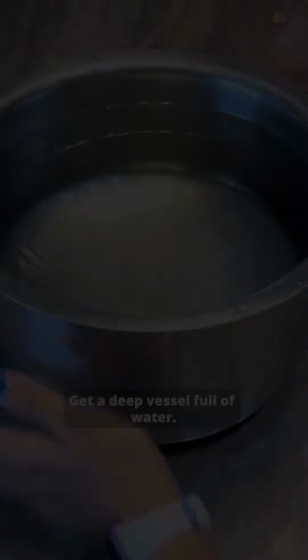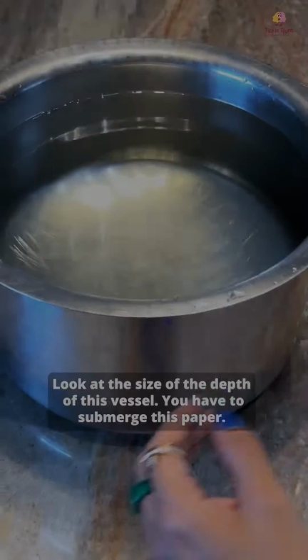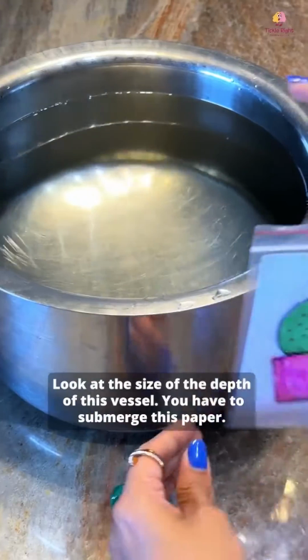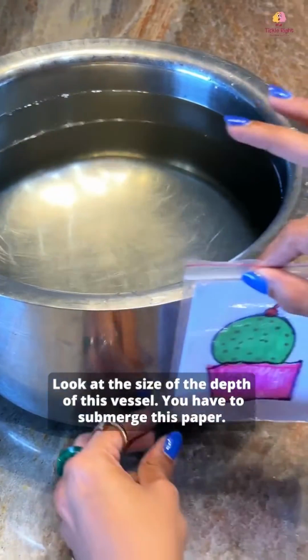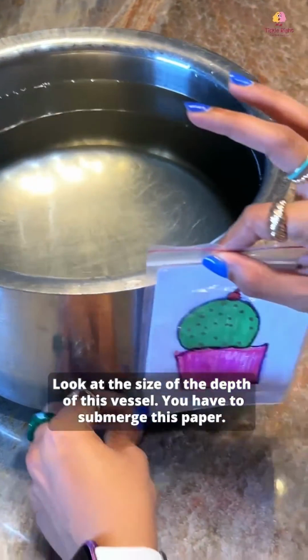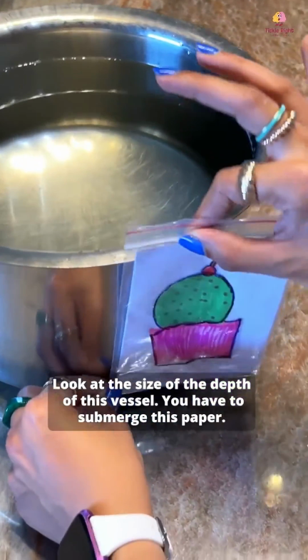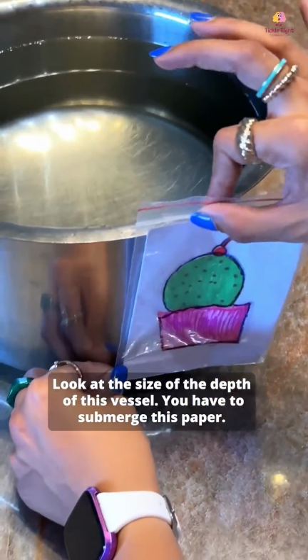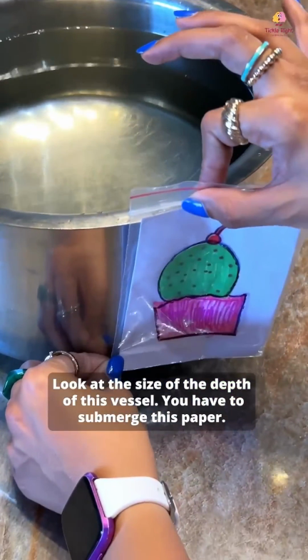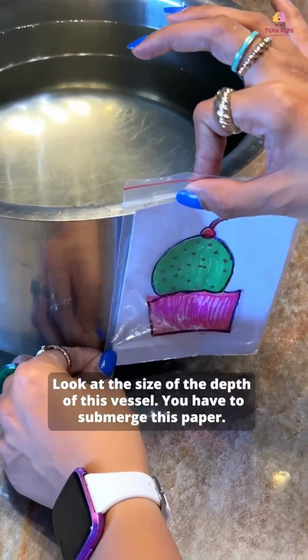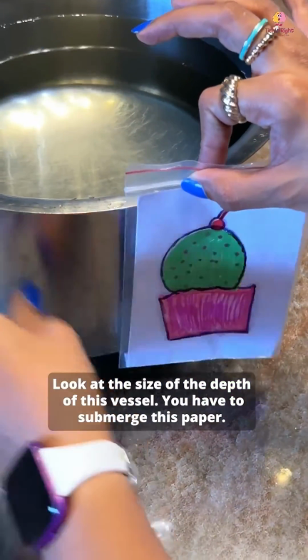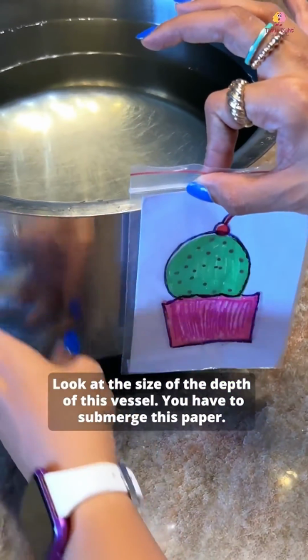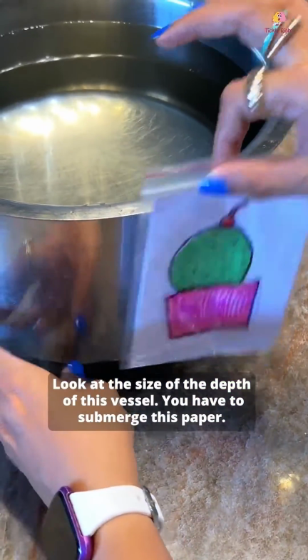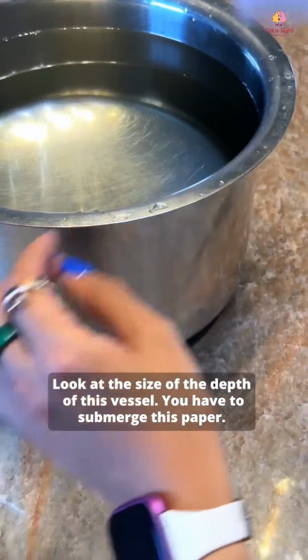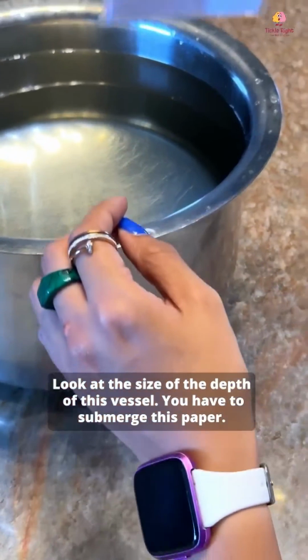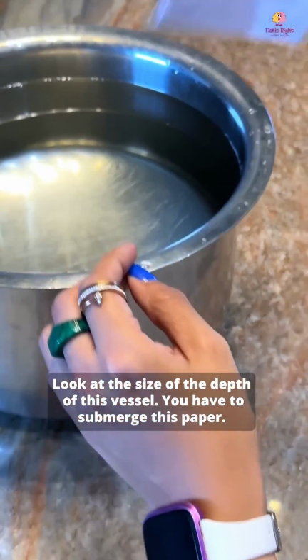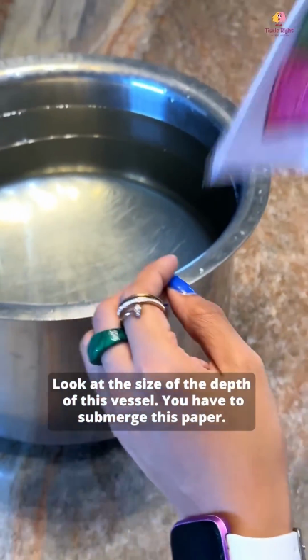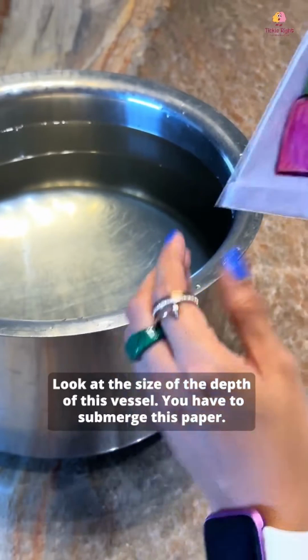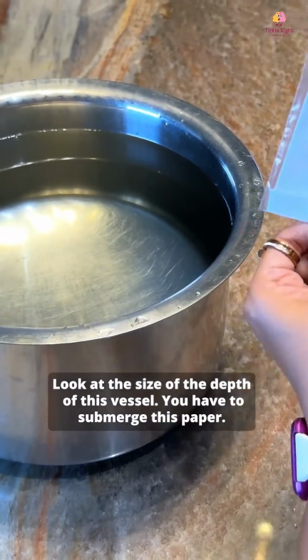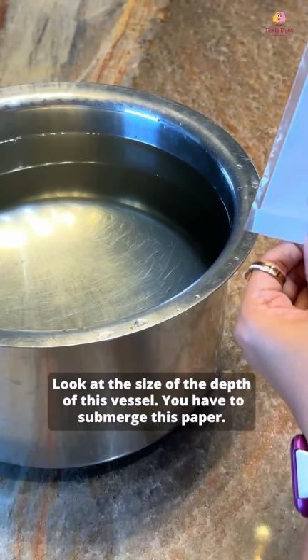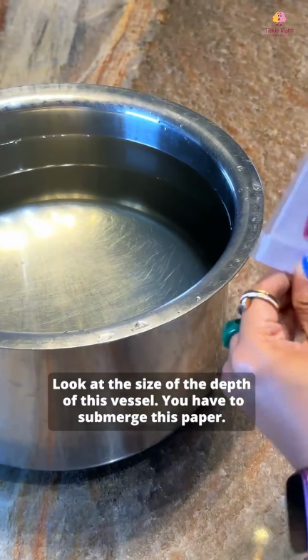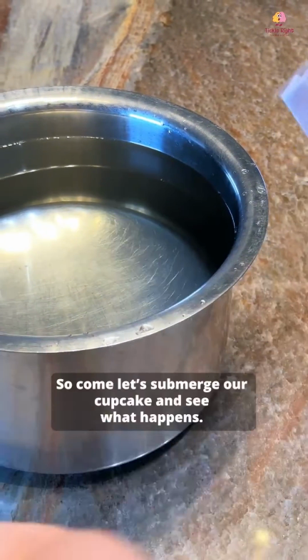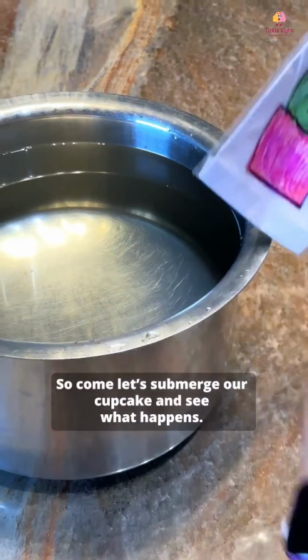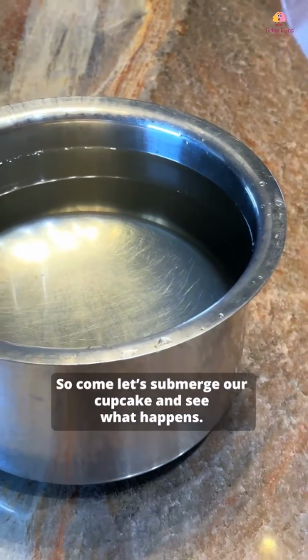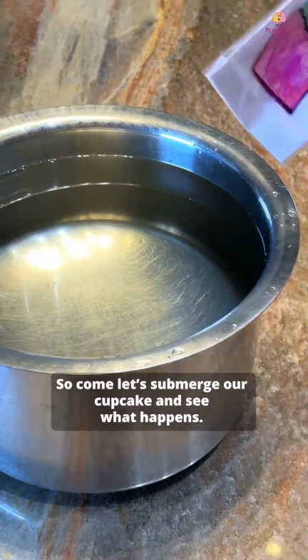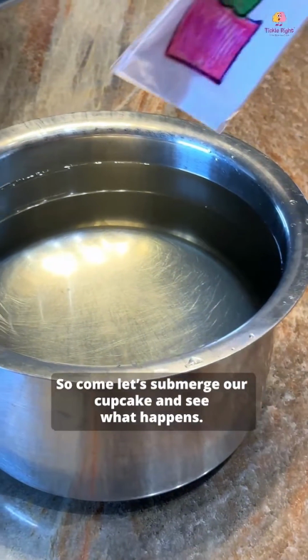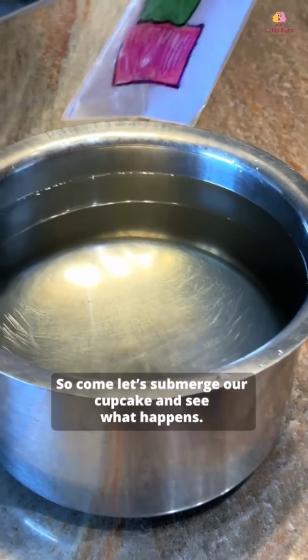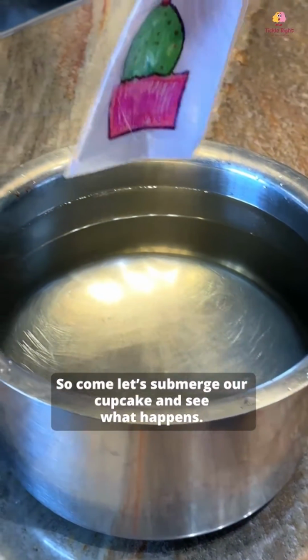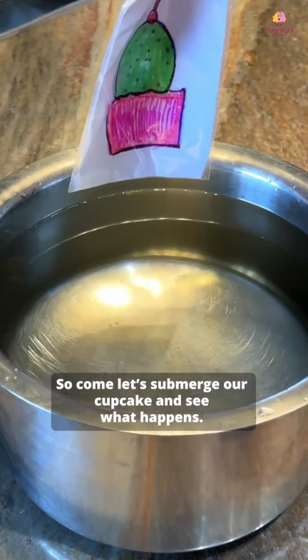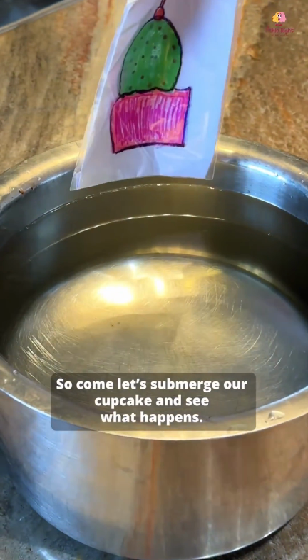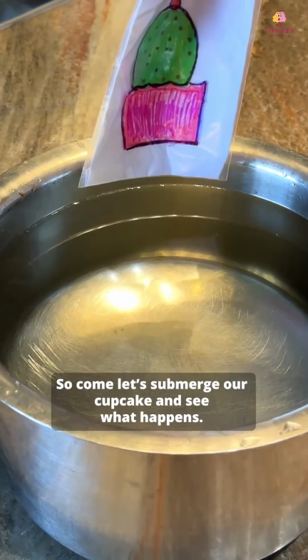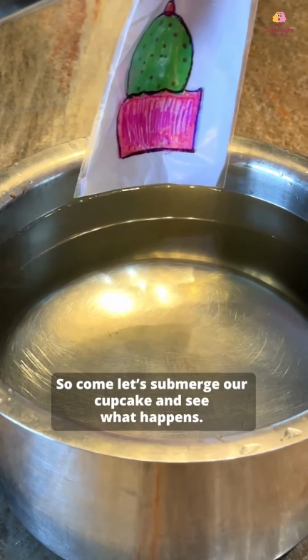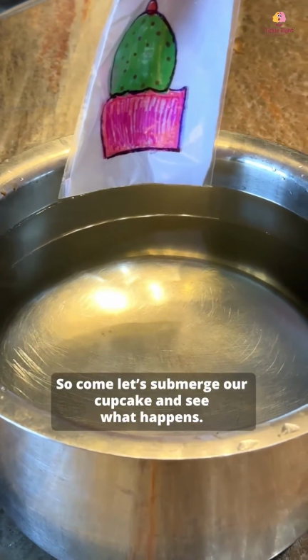Look at the size and depth of this vessel. You have to submerge this paper. Come, let's submerge our cupcake and see what happens.